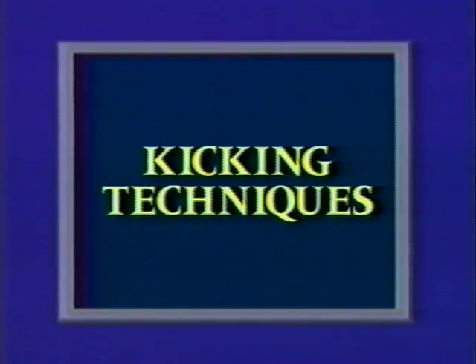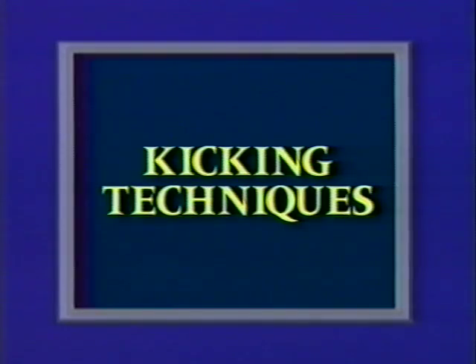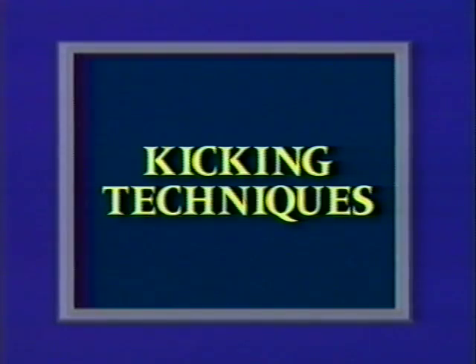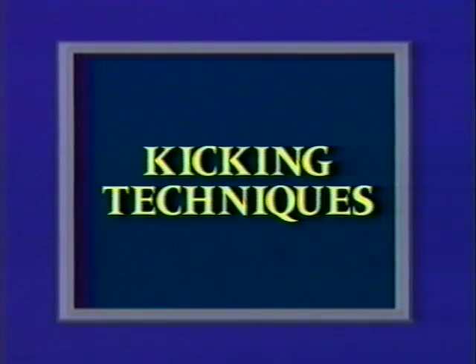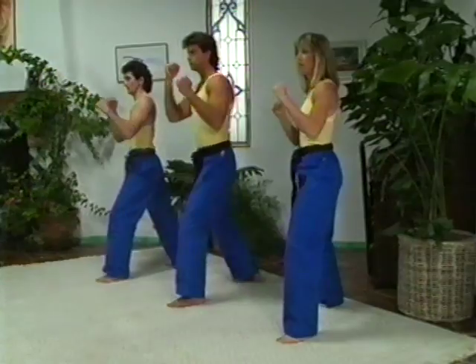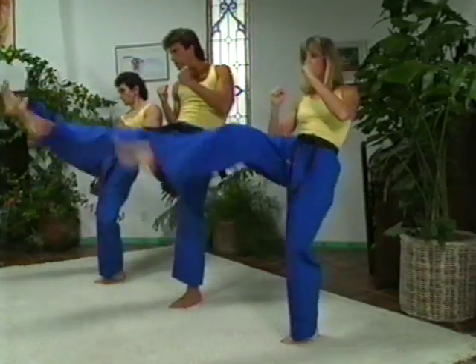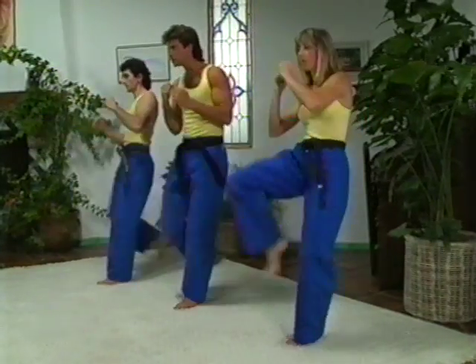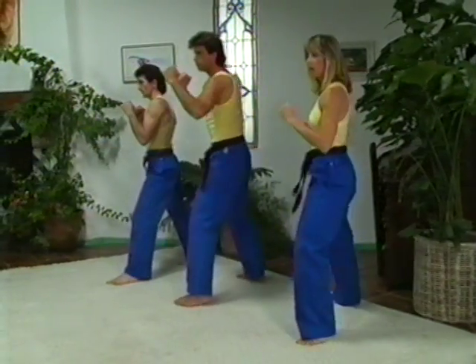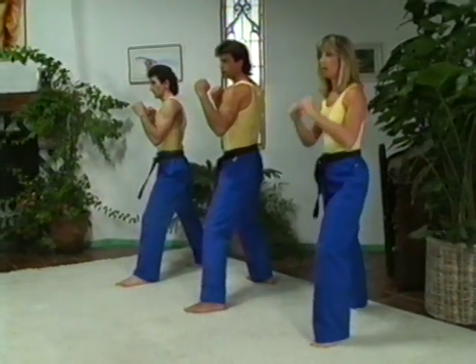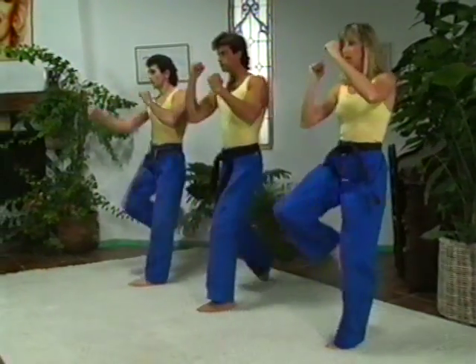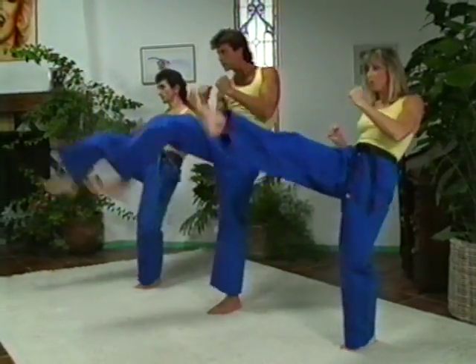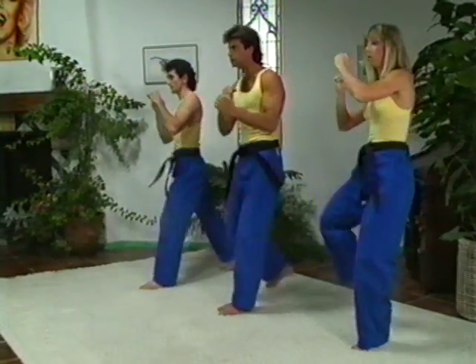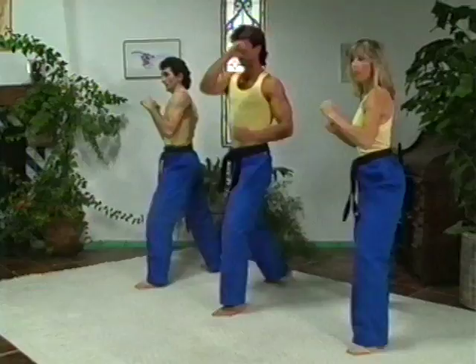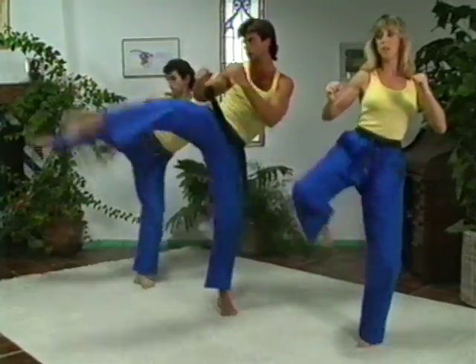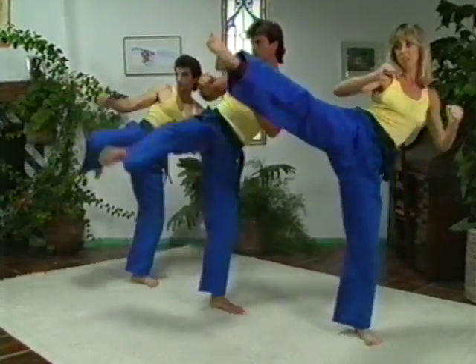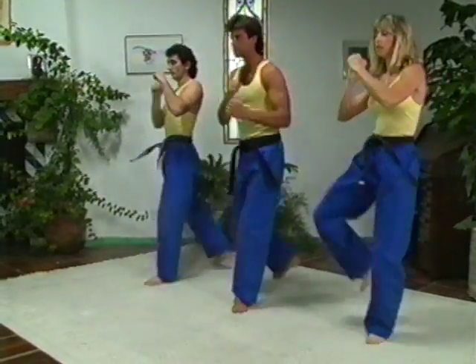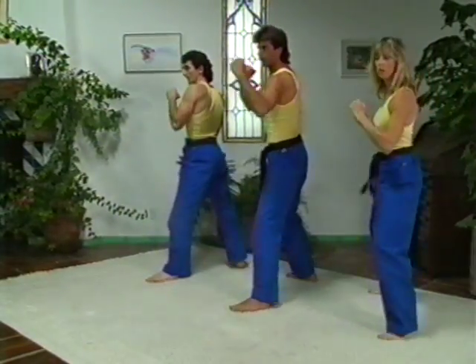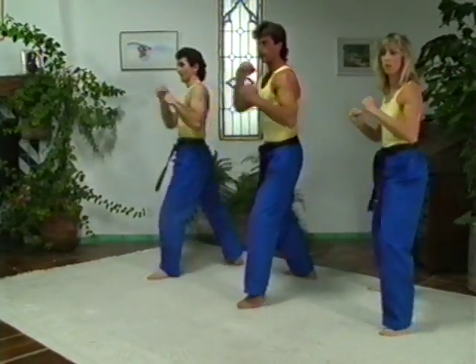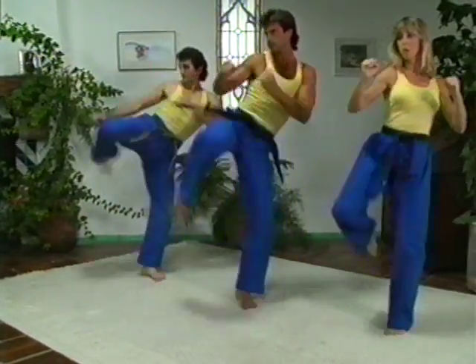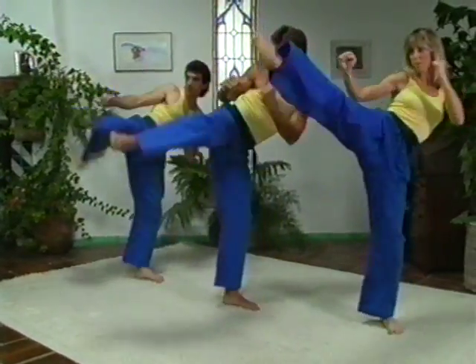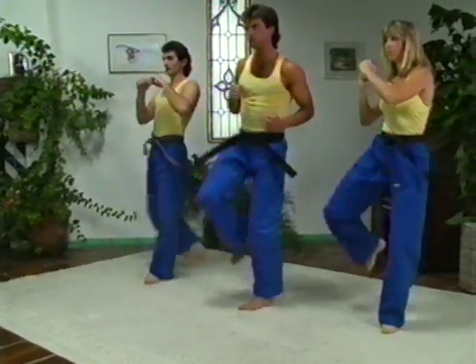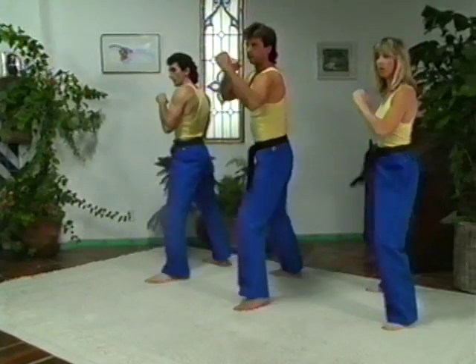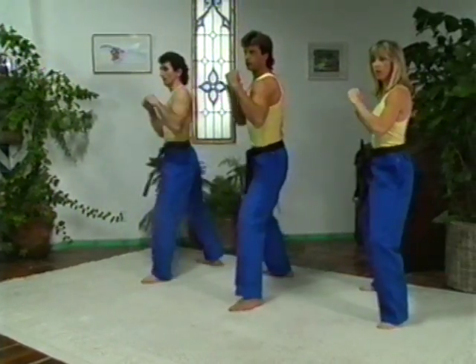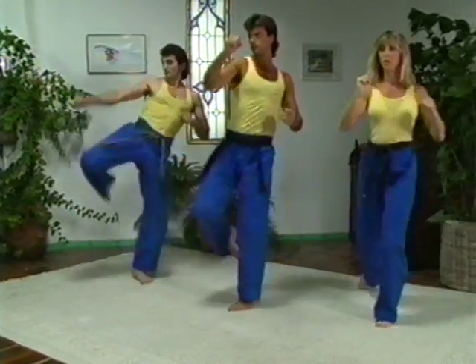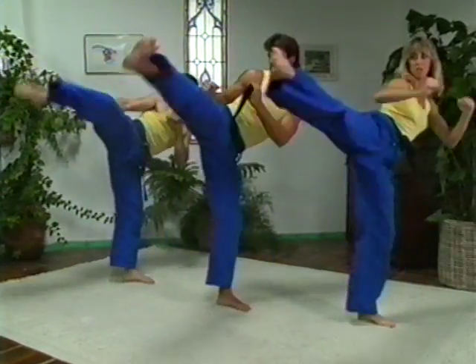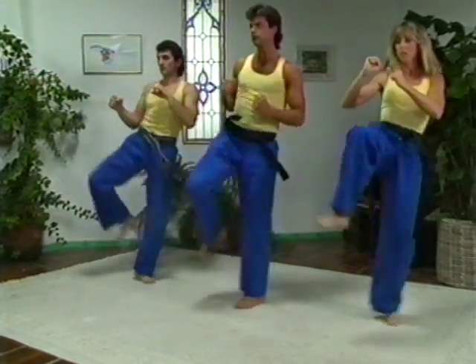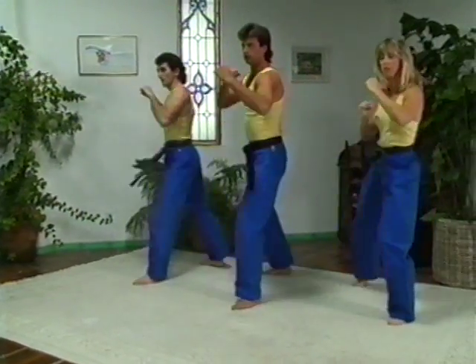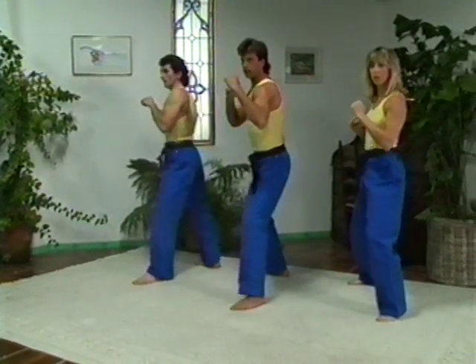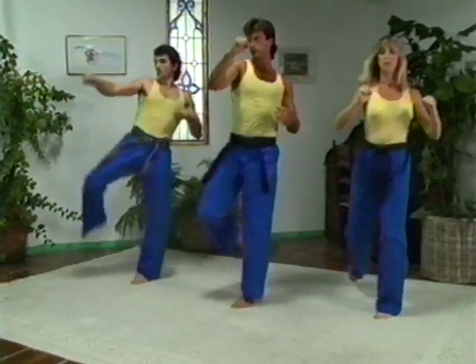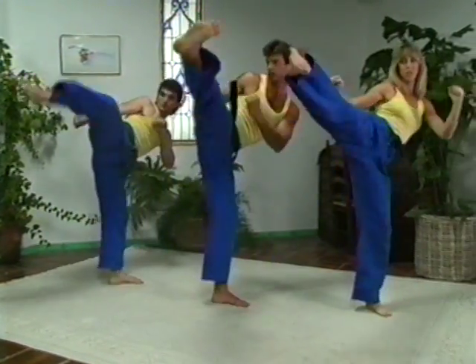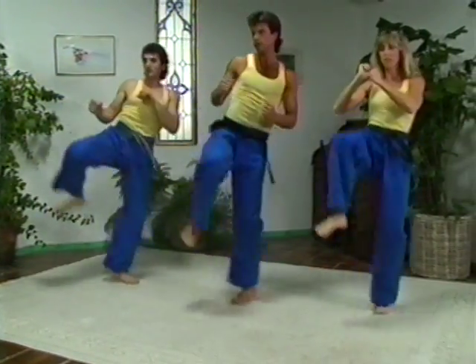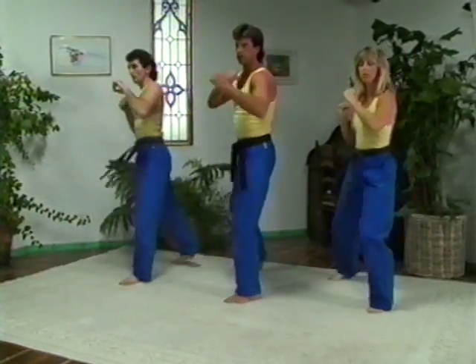Right leg back. Front kick. Ready? One. Two. Roundhouse. One. Two. Turn your hips. Three. Four. Turn your hips.